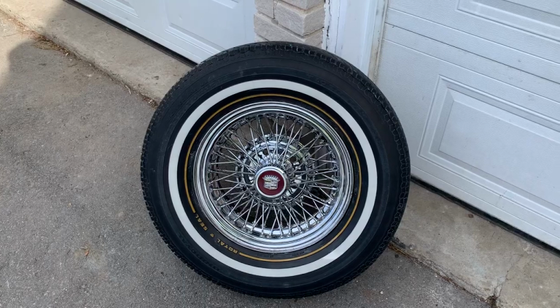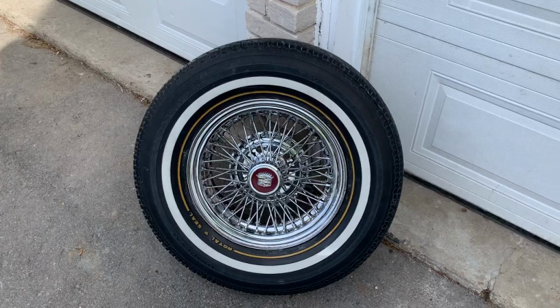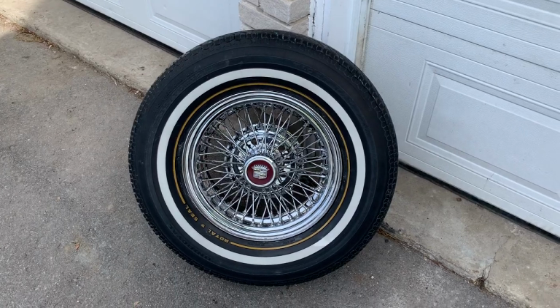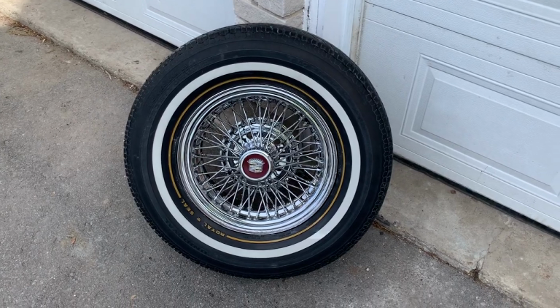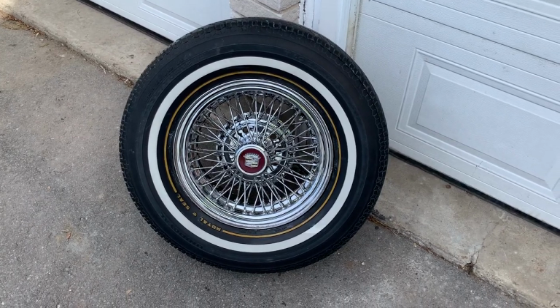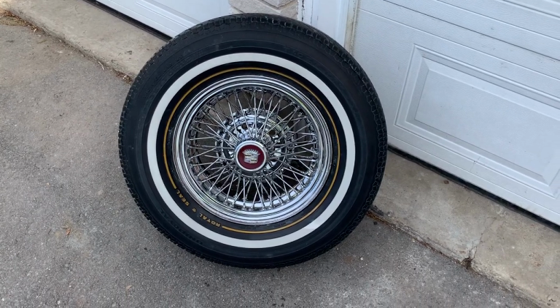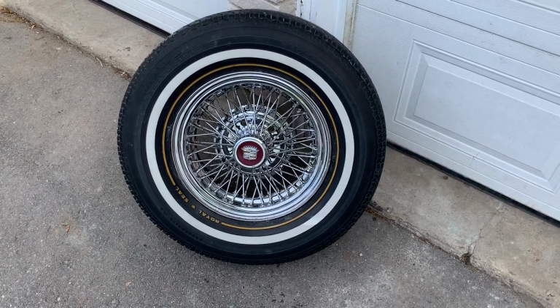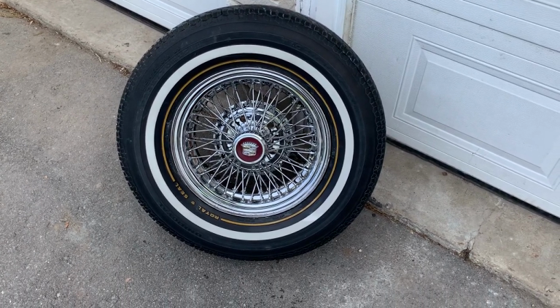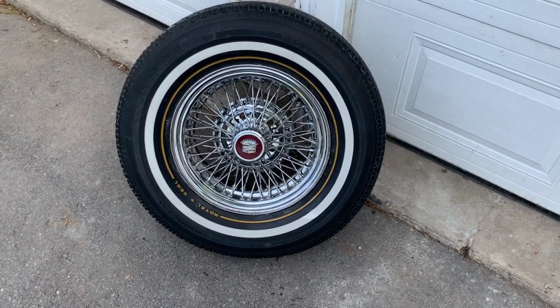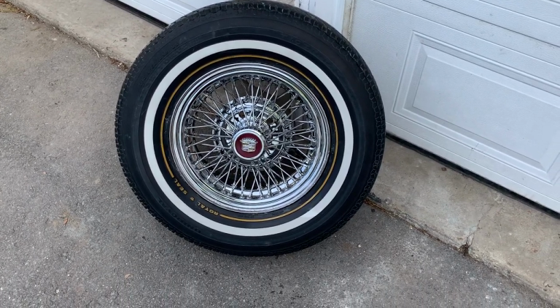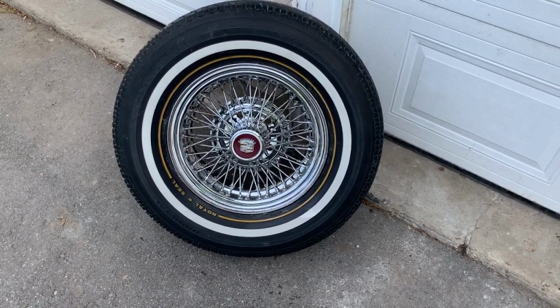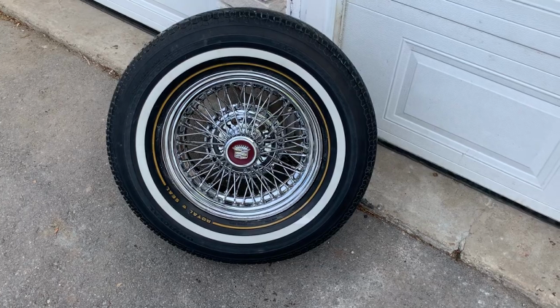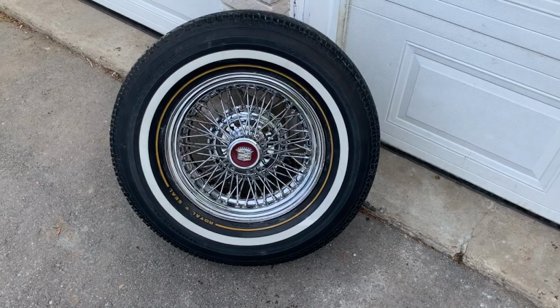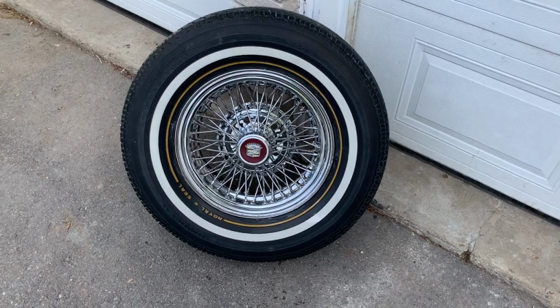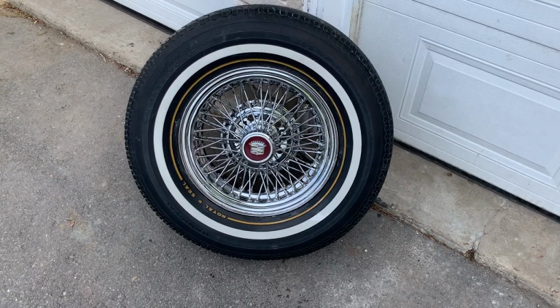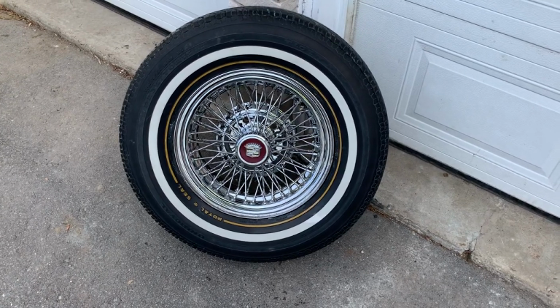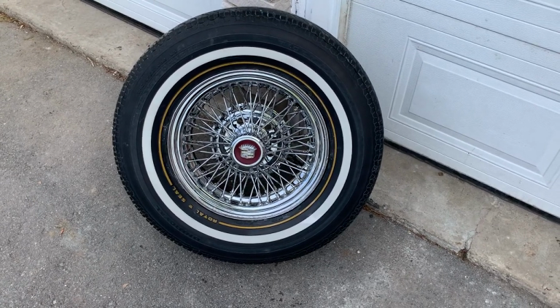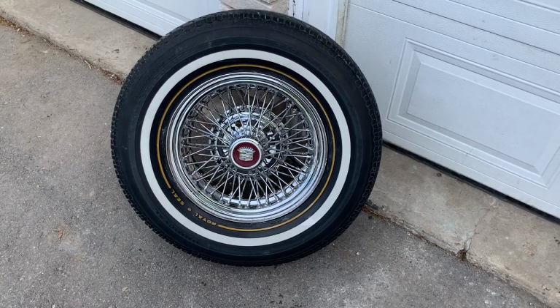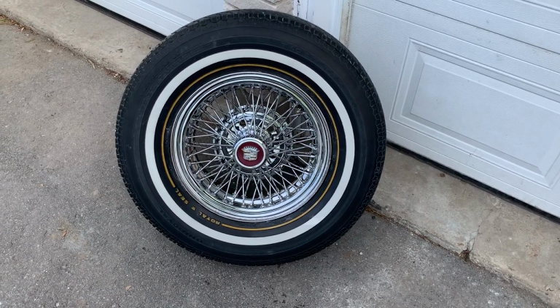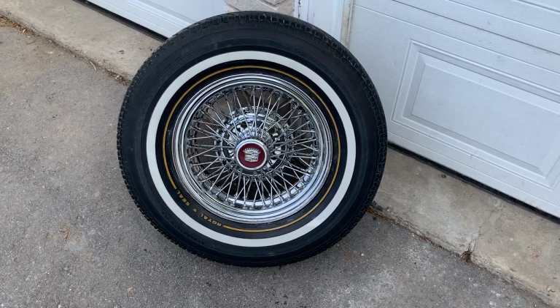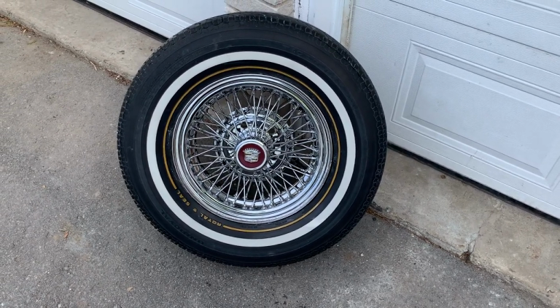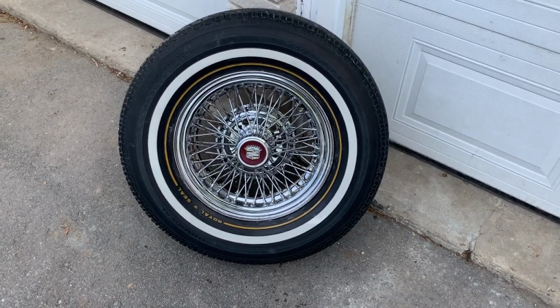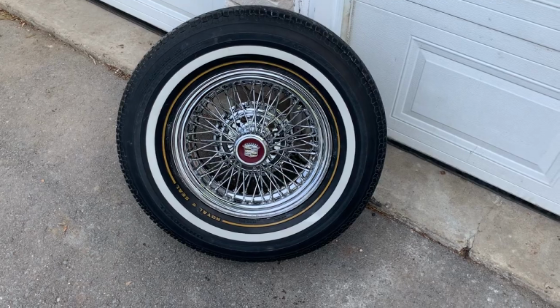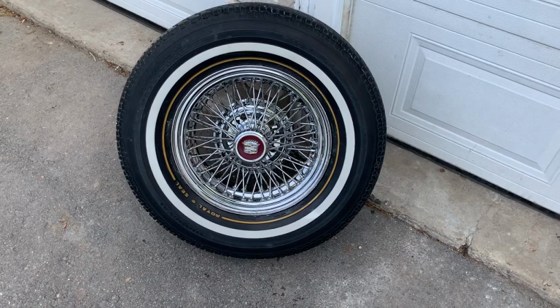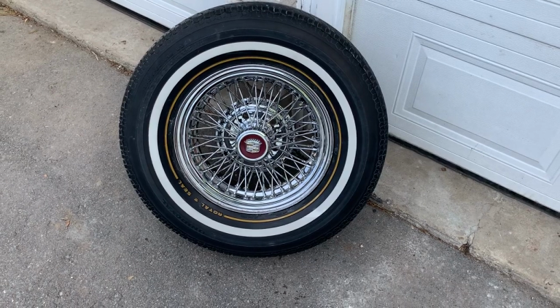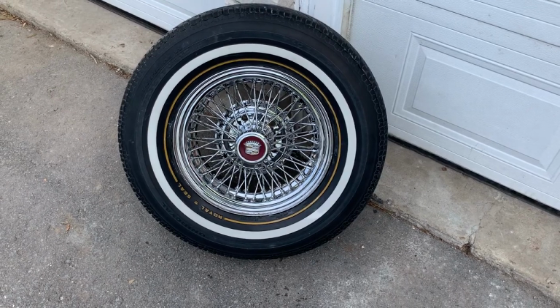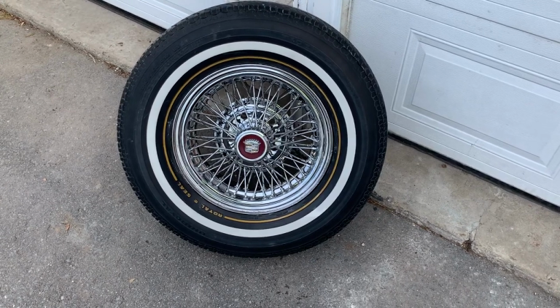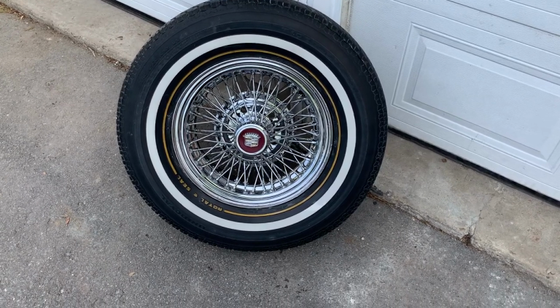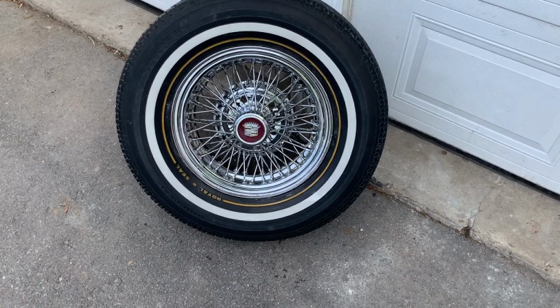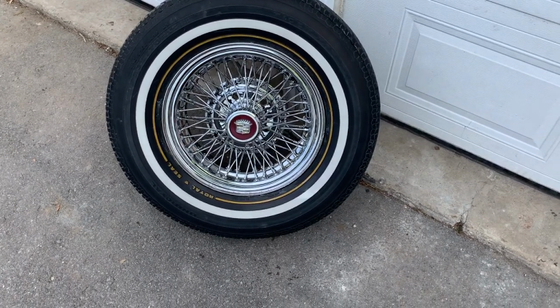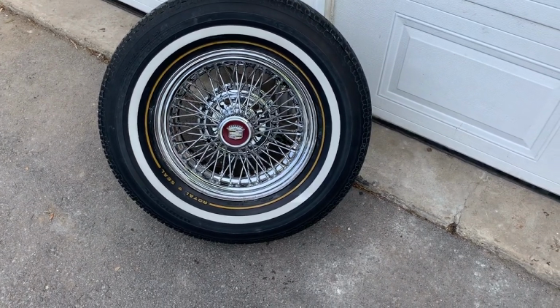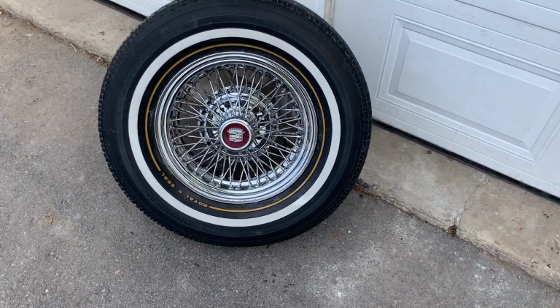Hello, welcome back. Update on these true spoke Cadillac wire wheels. I bought the Mother's Powerball to try and polish them, but they completely disintegrate on the spokes — just not designed for spoke wheels. So I did it the old-fashioned way with my fingers.